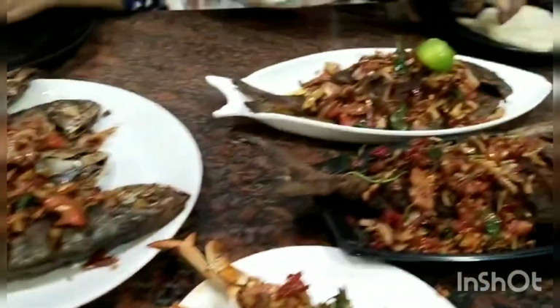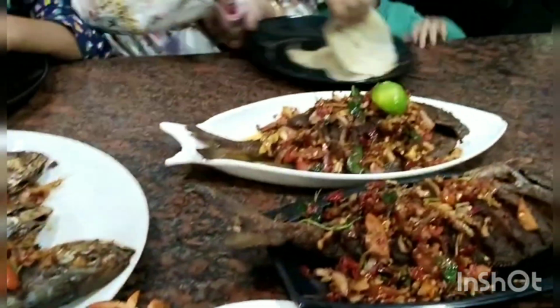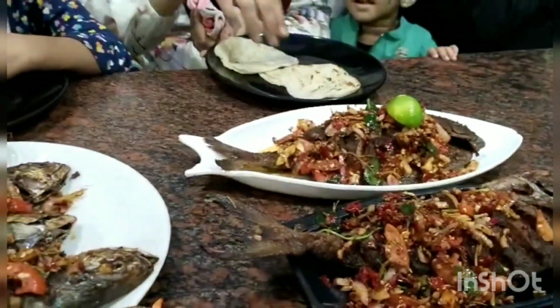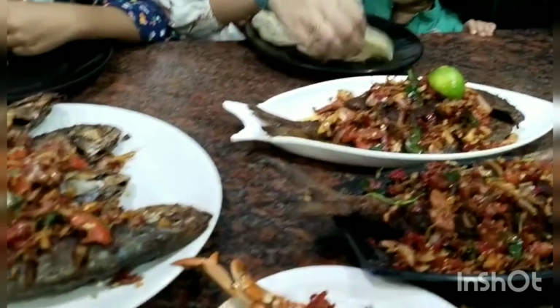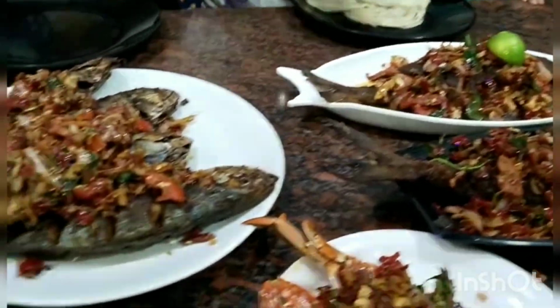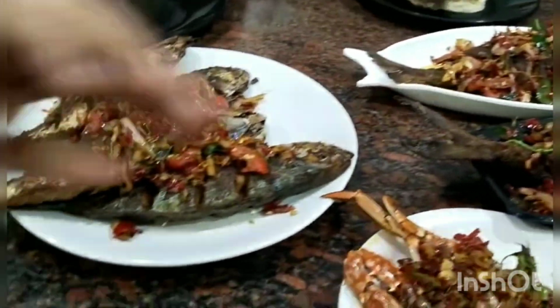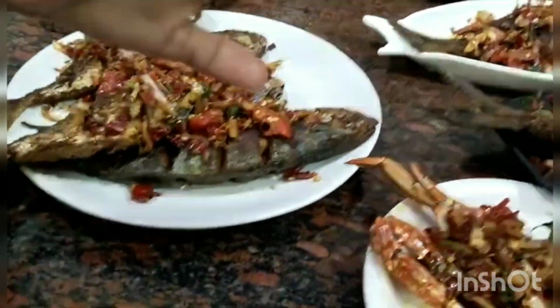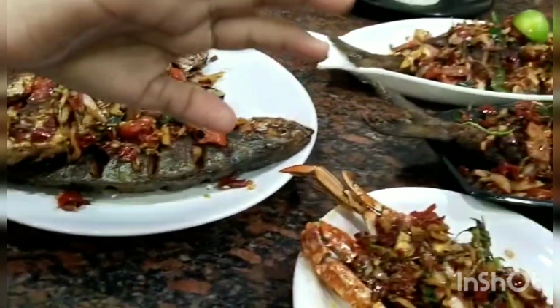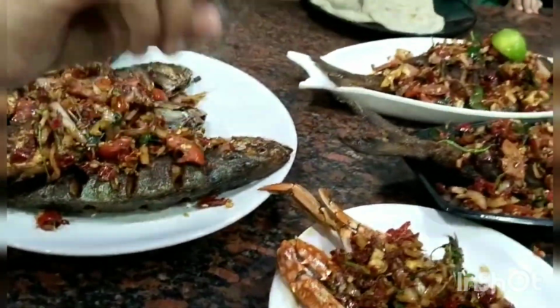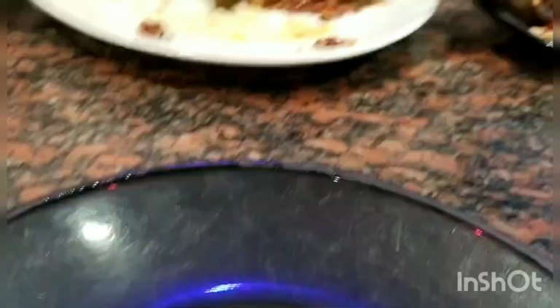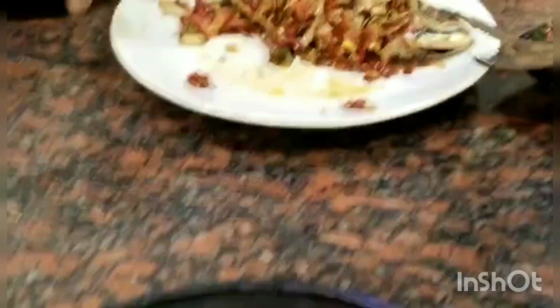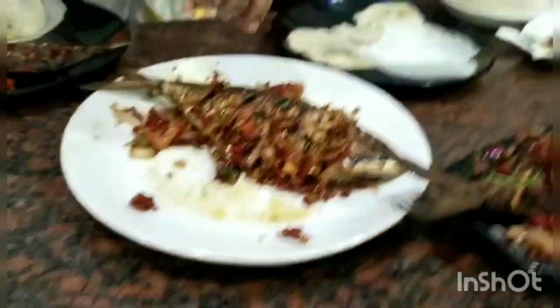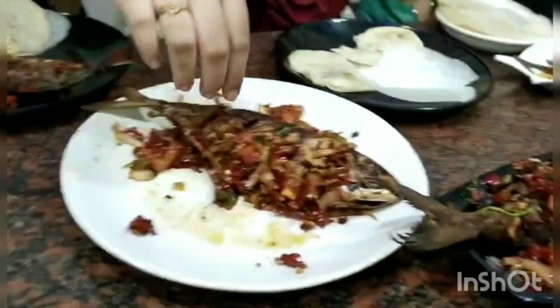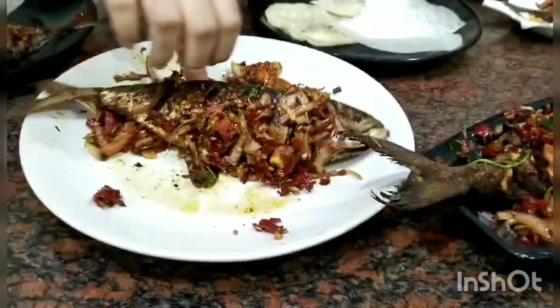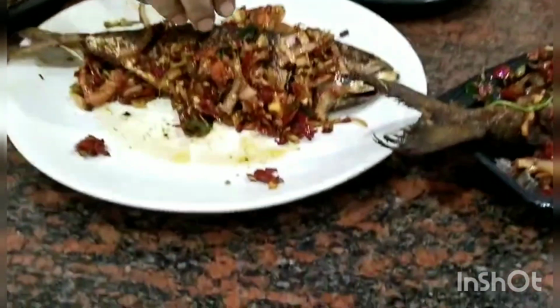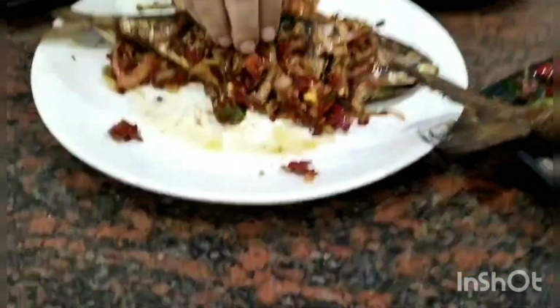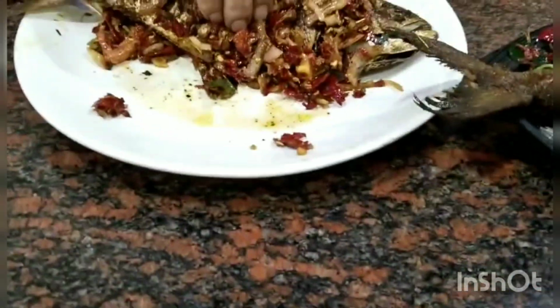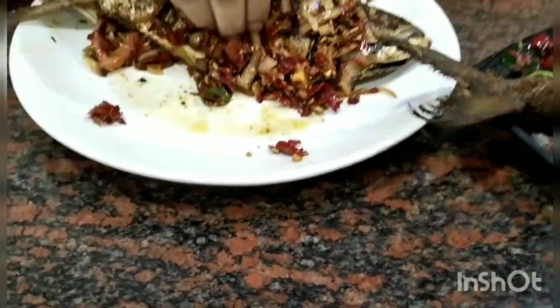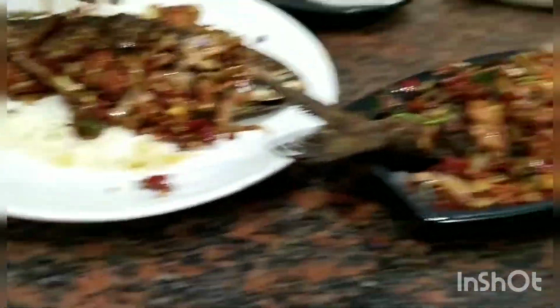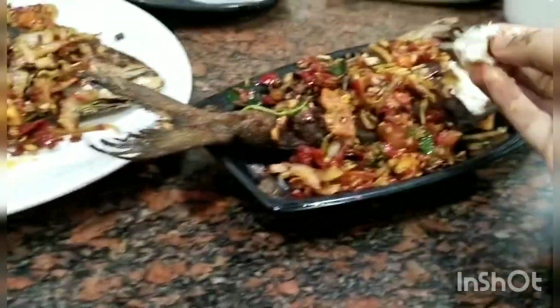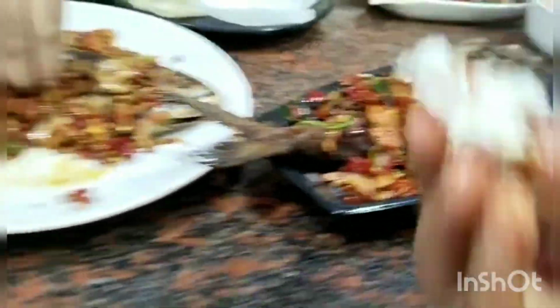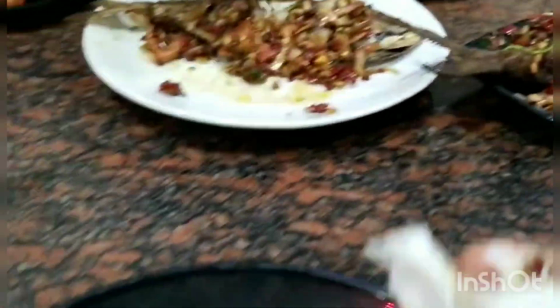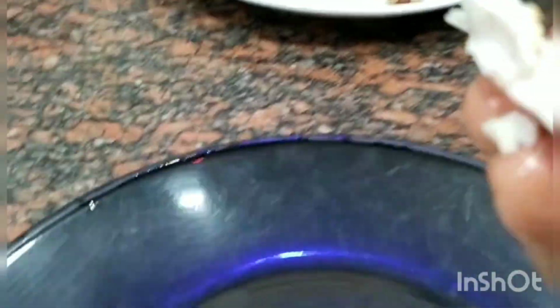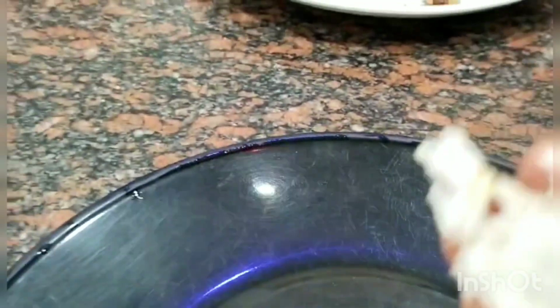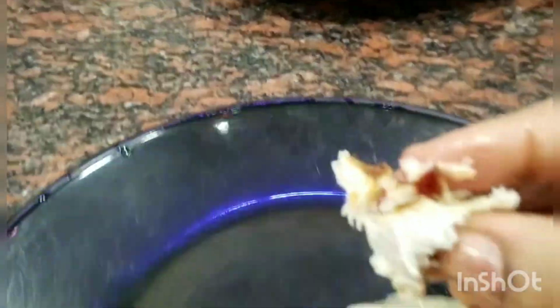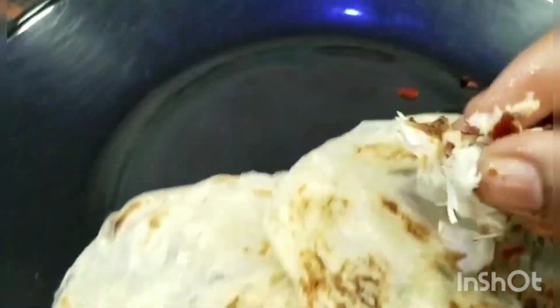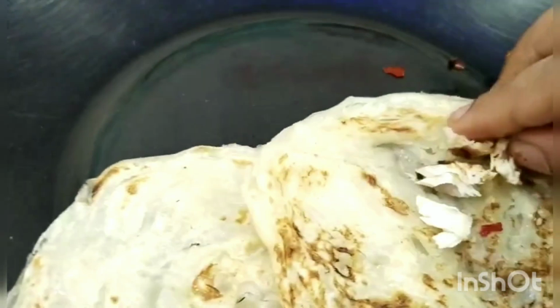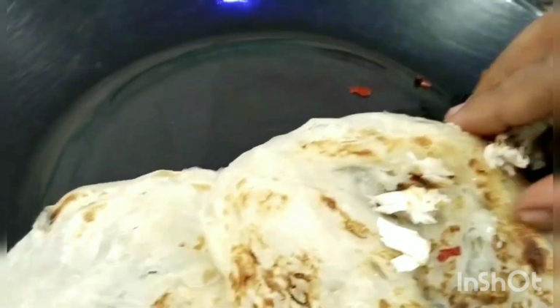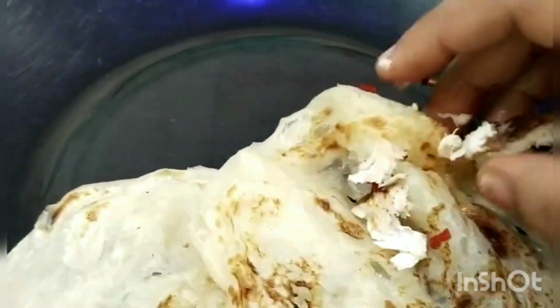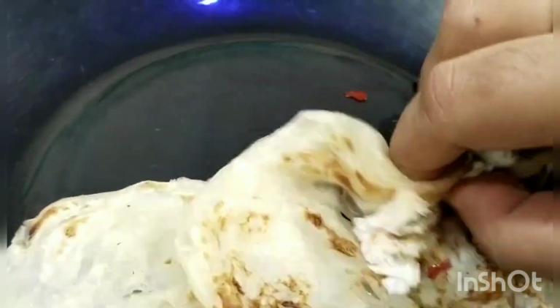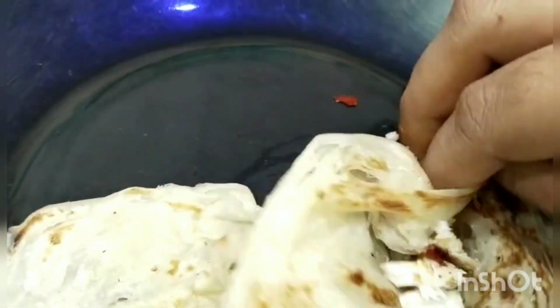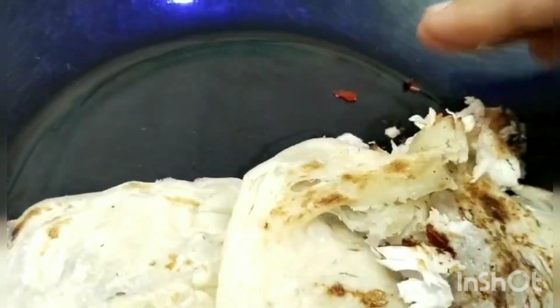We have to go to 845. There is a crab — it's a must-try.